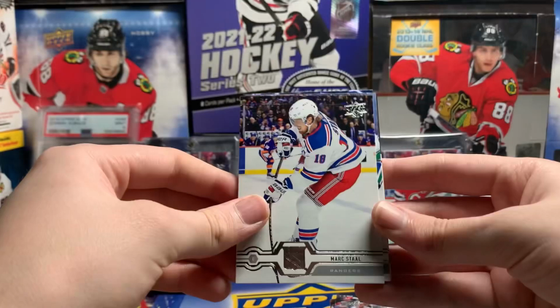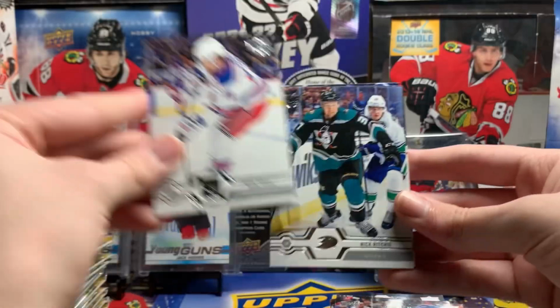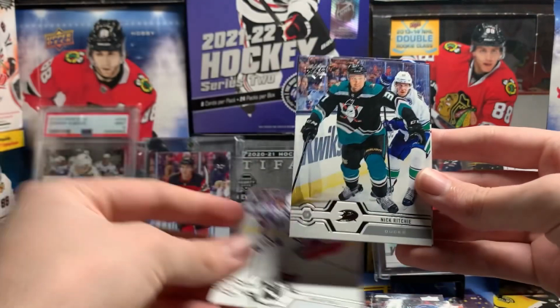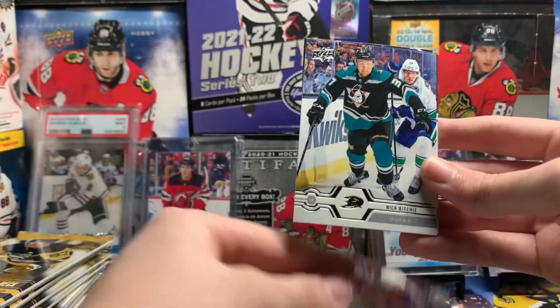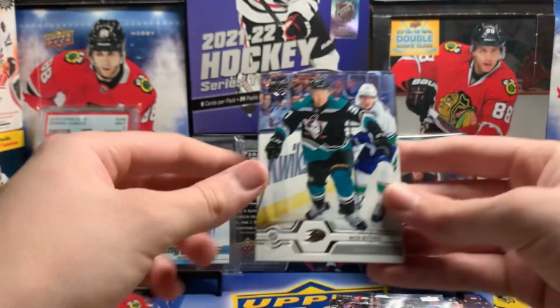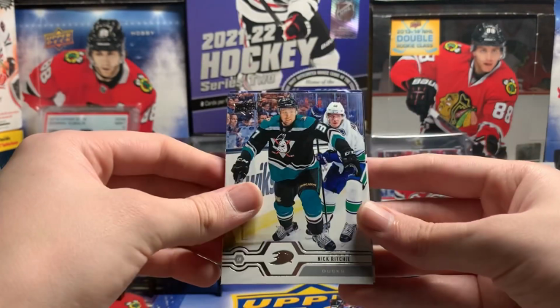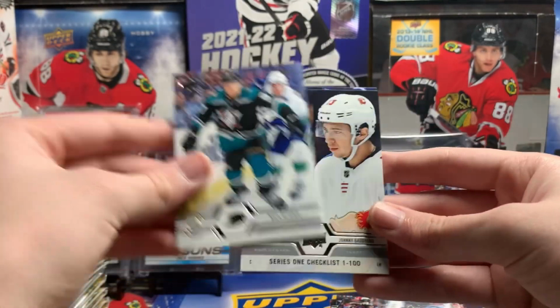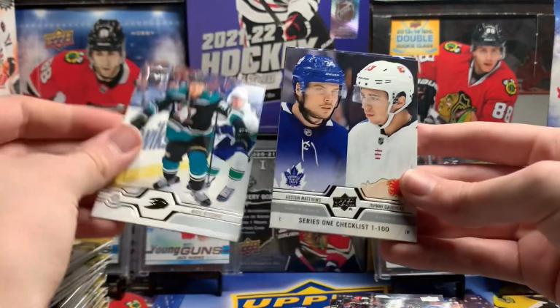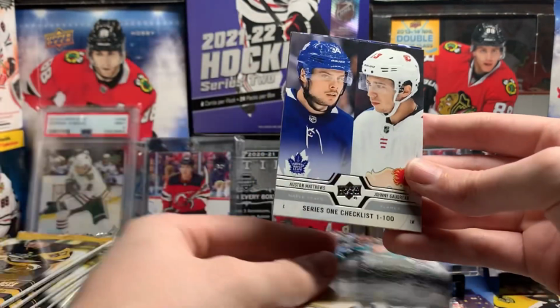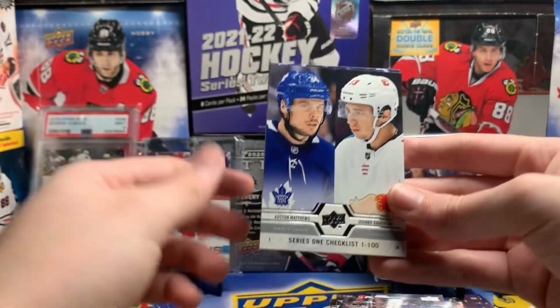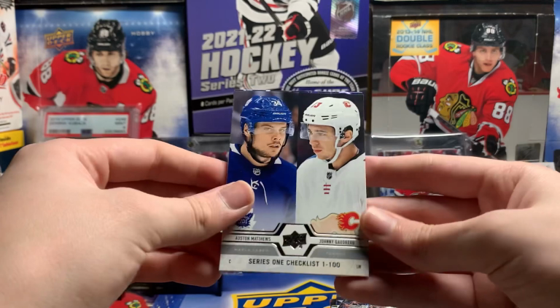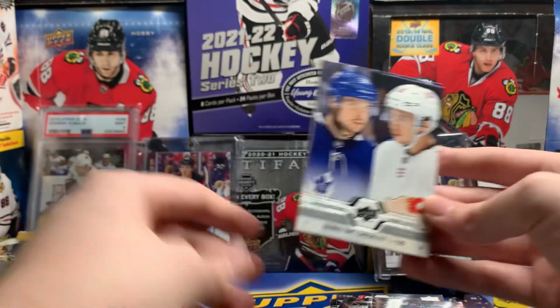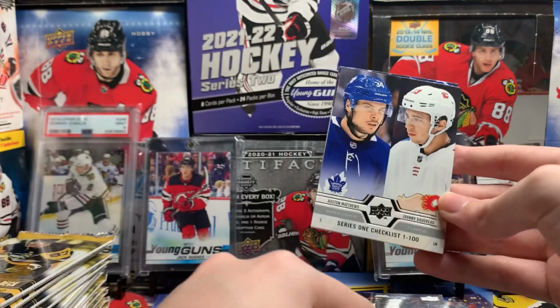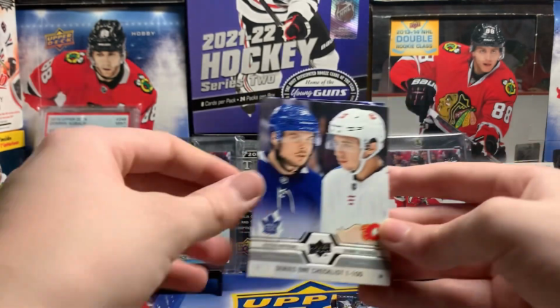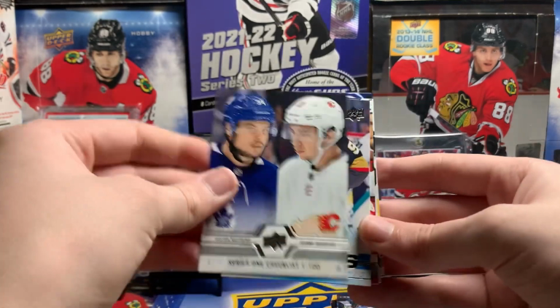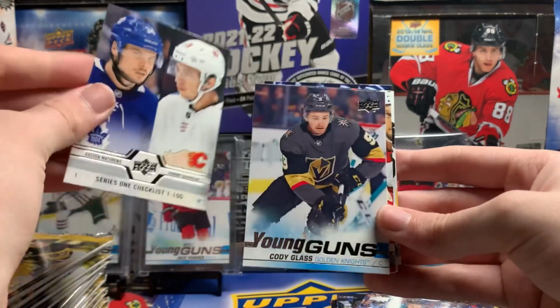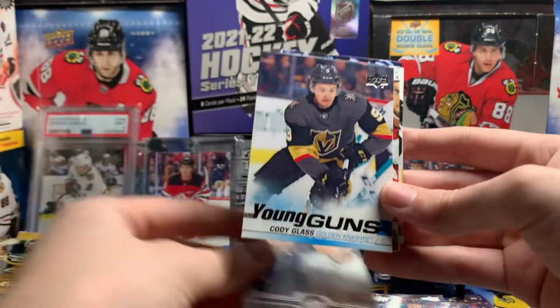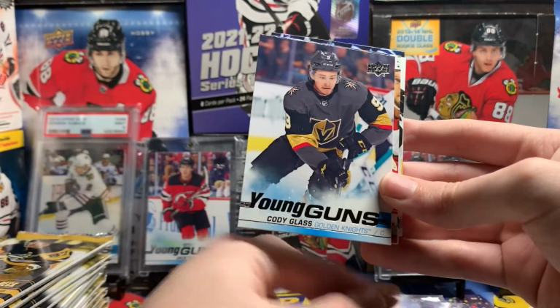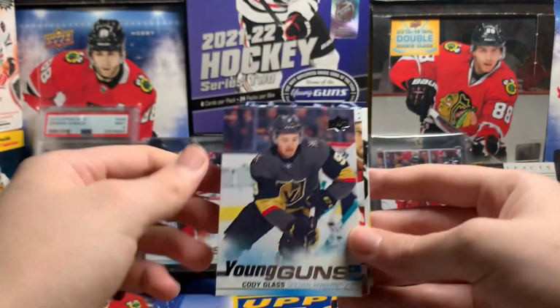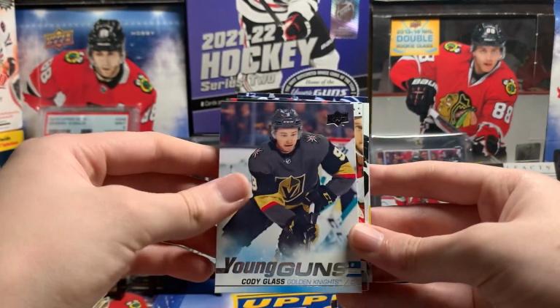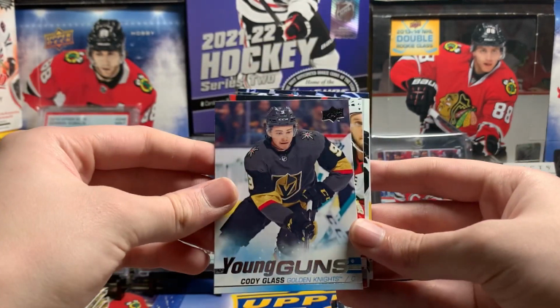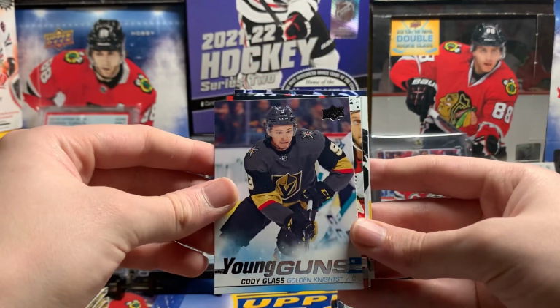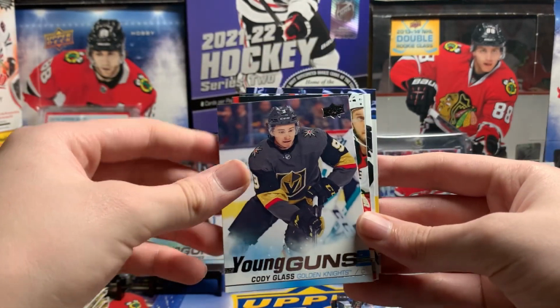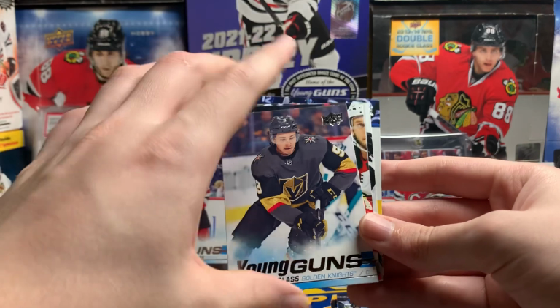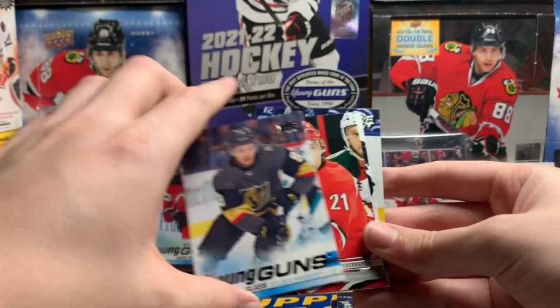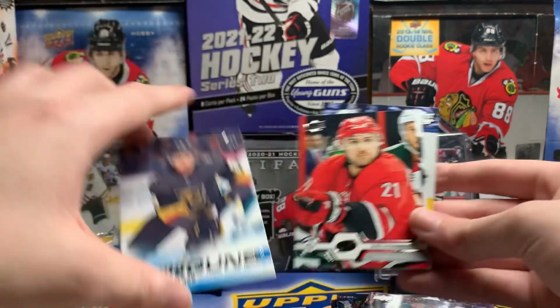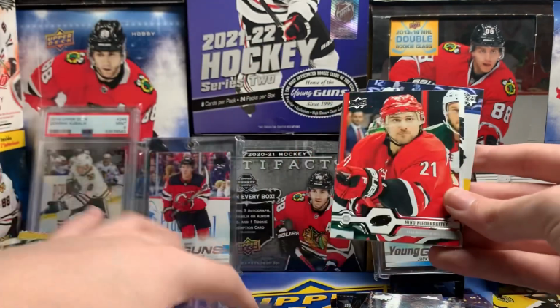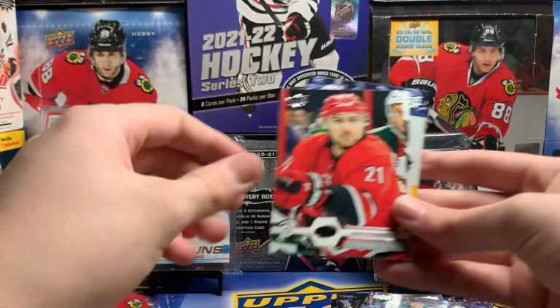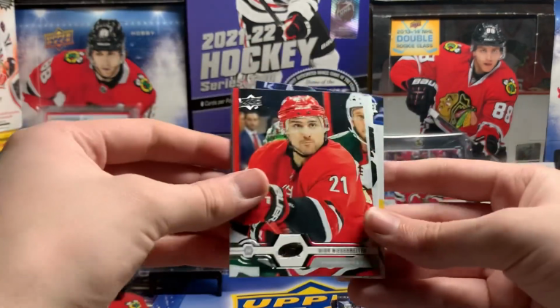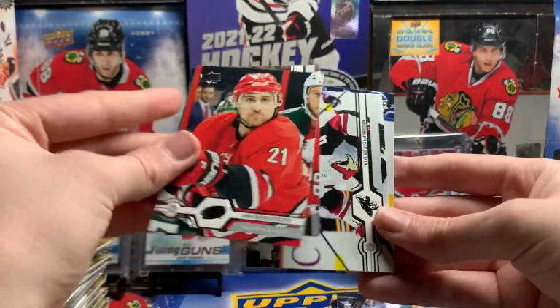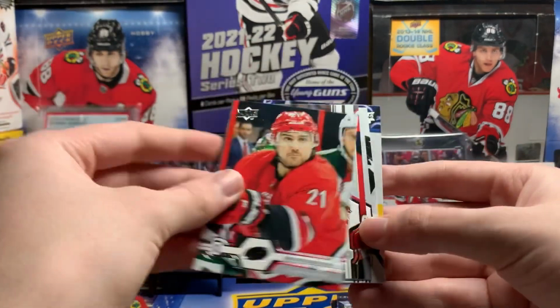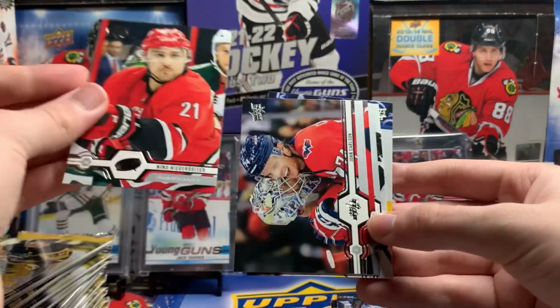Mark Stahl, Nick Ritchie, Austin Matthews, Johnny Gaudreau checklist. Cody Glass Young Guns. We're getting some half-decent Young Guns, at least.